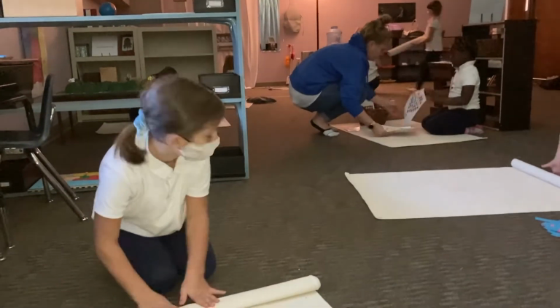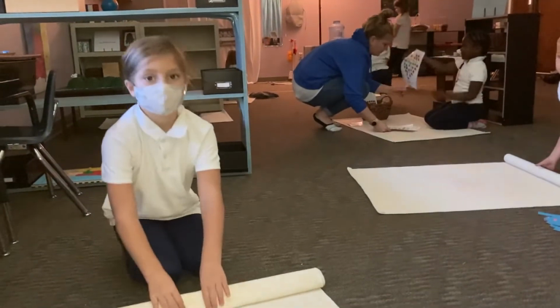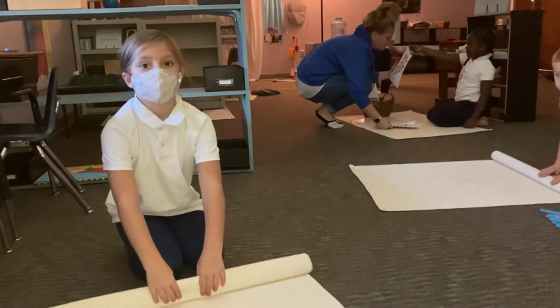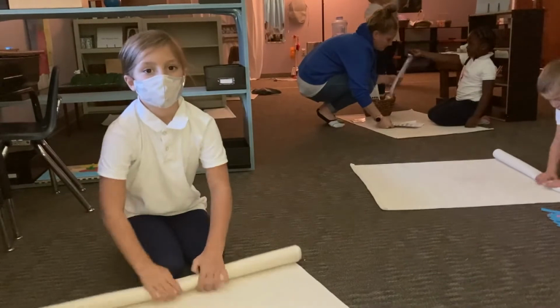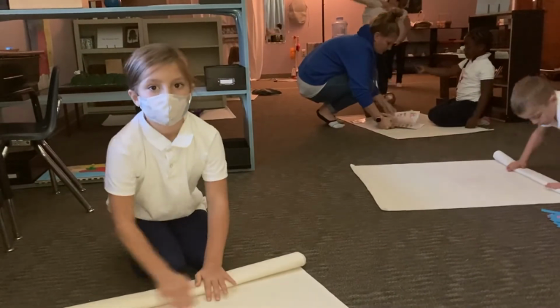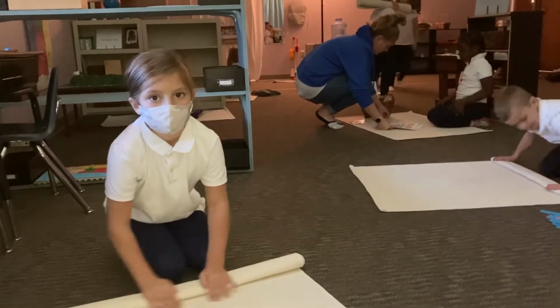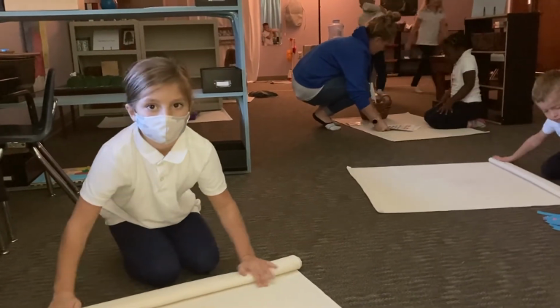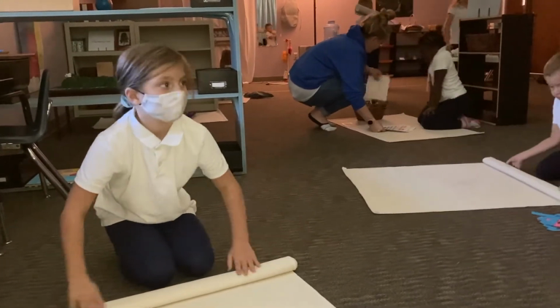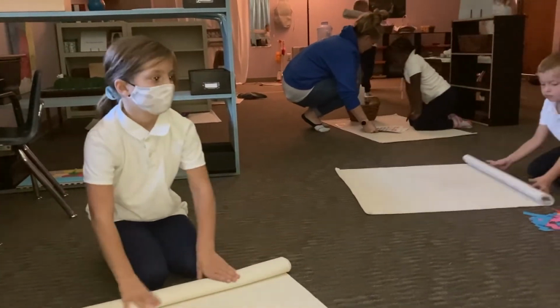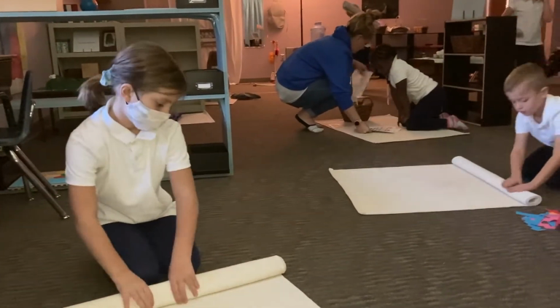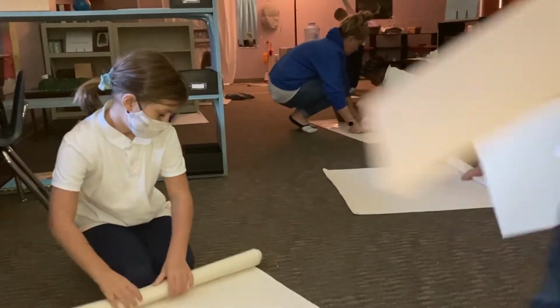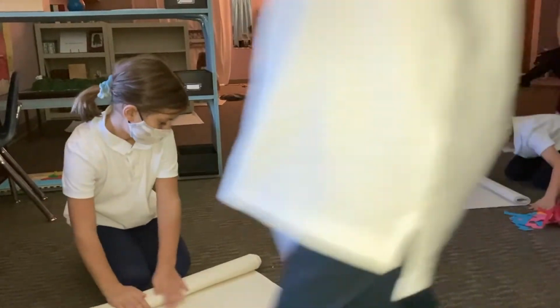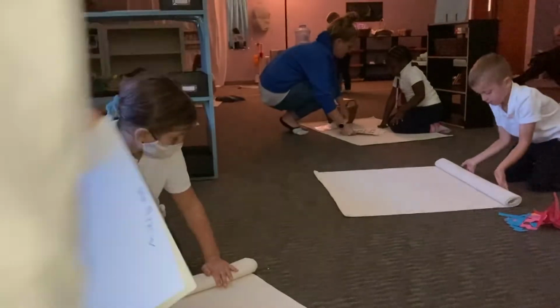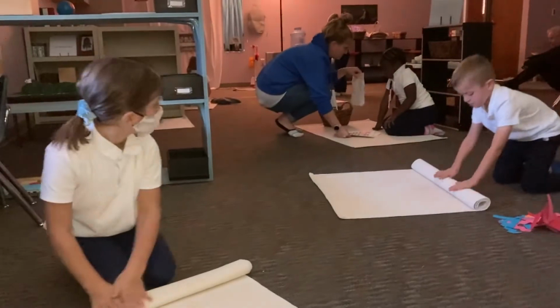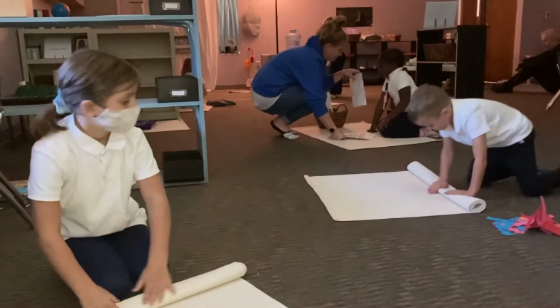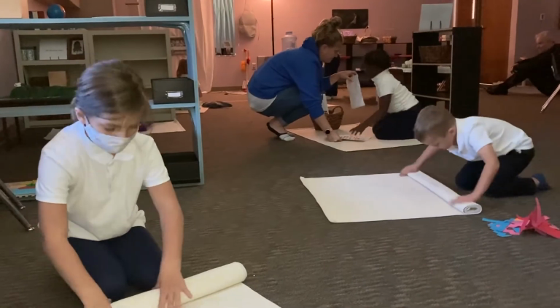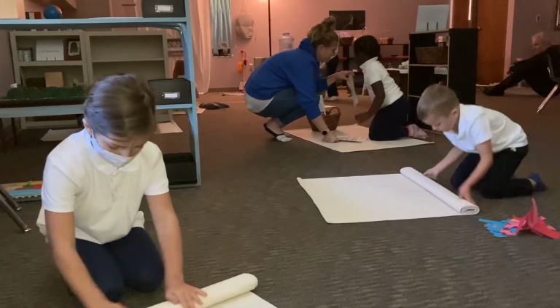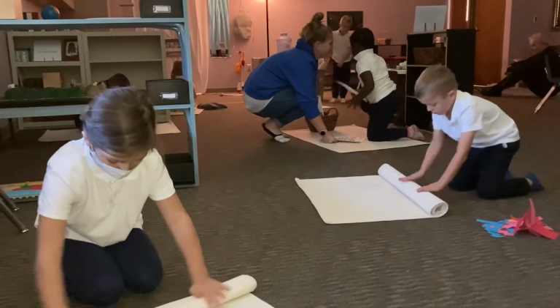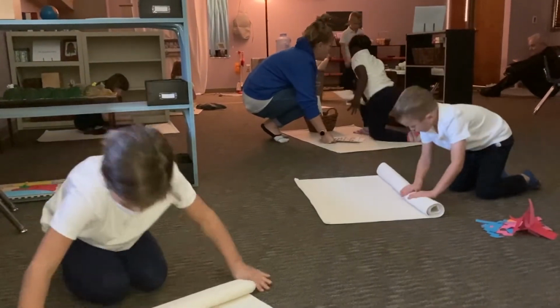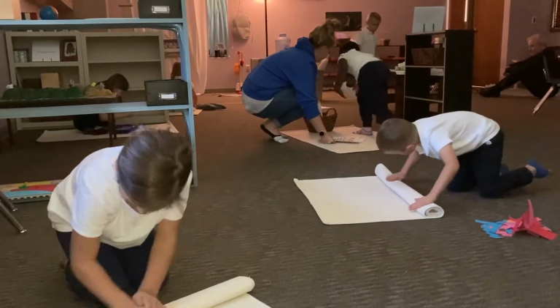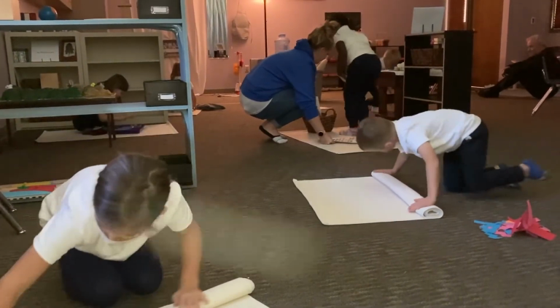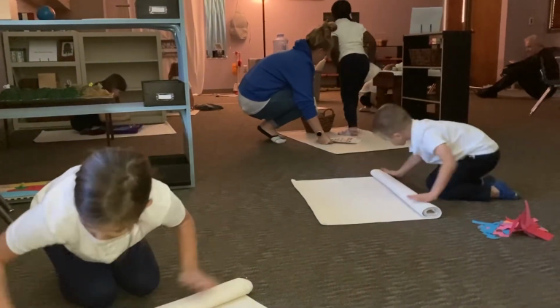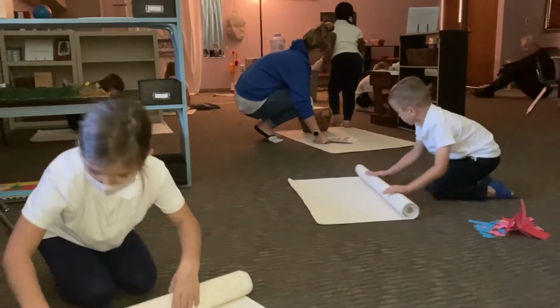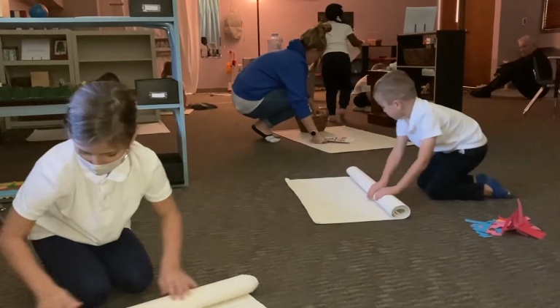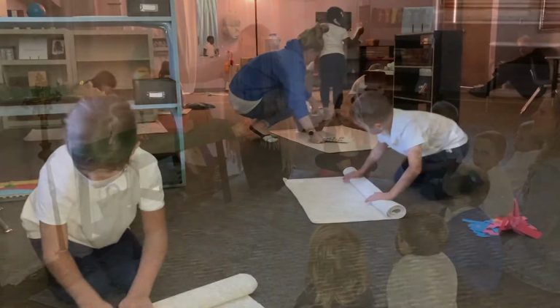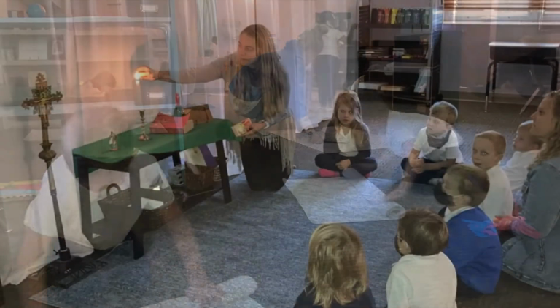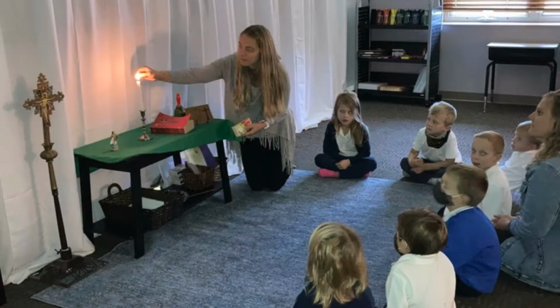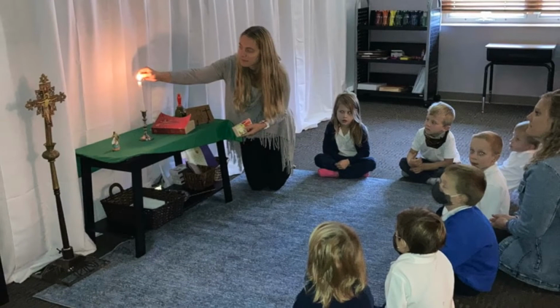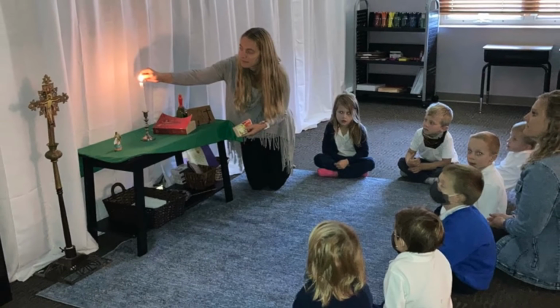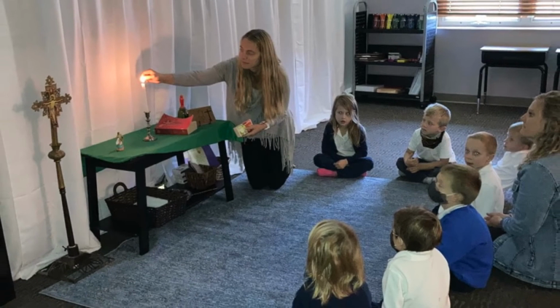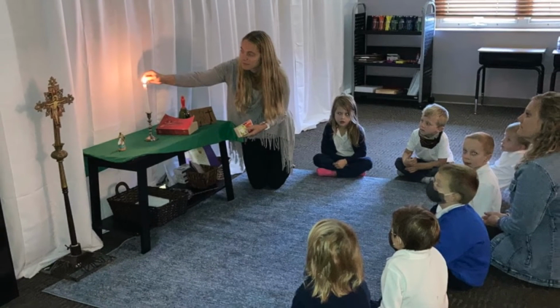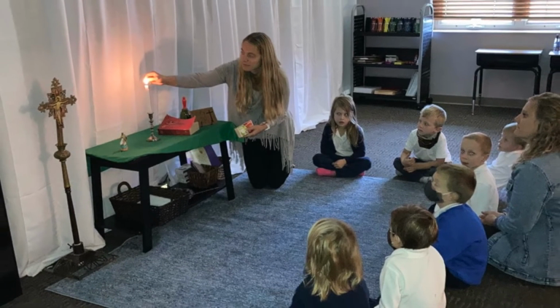Once the children have put their mats and works away, they come to the prayer table. At the prayer table, we light the candle and read a piece of scripture from the Bible. We offer prayers and end in song.